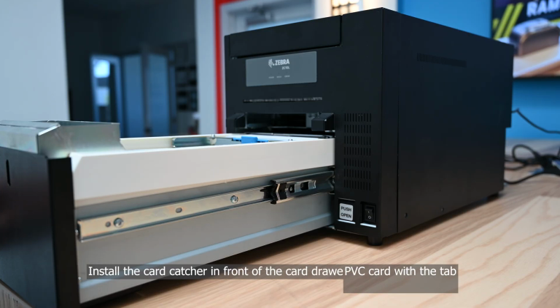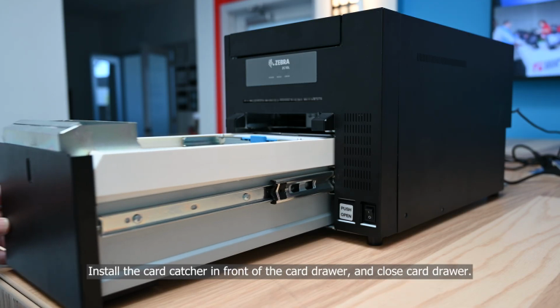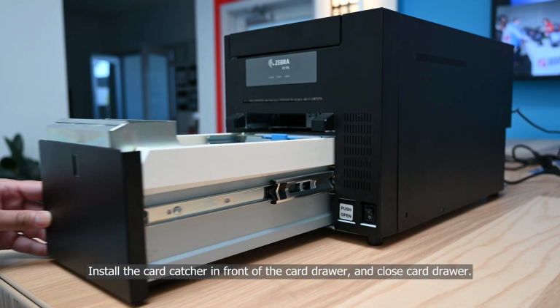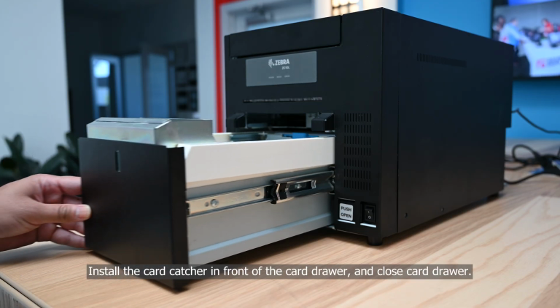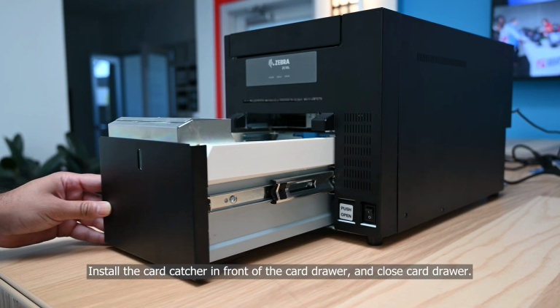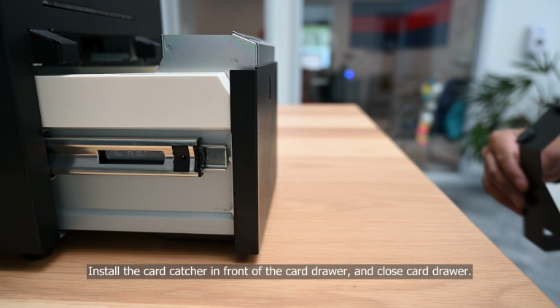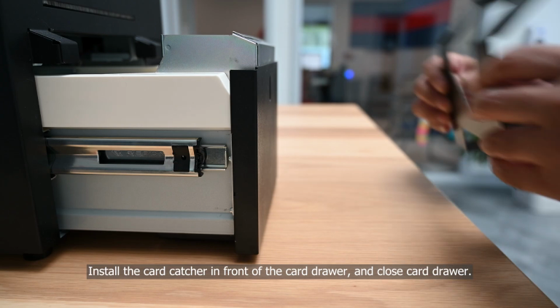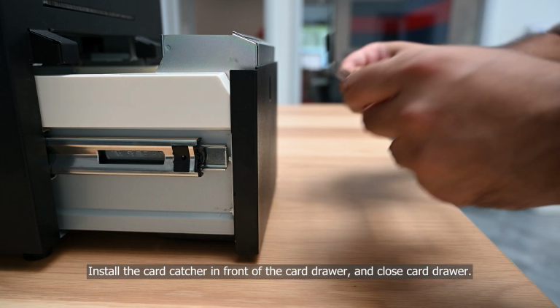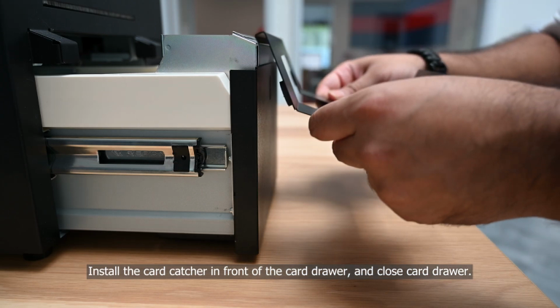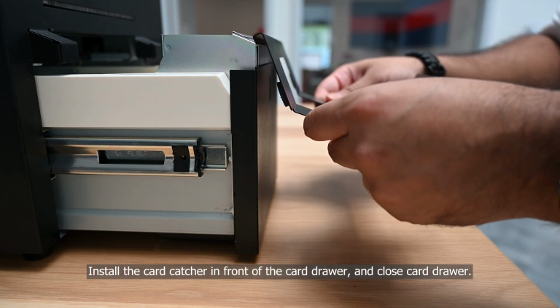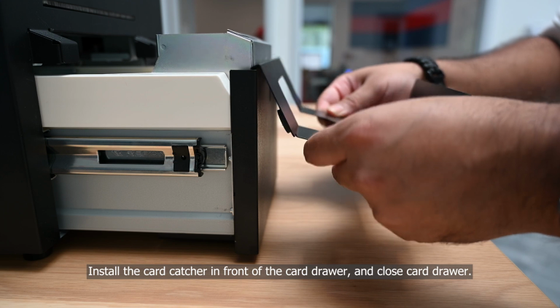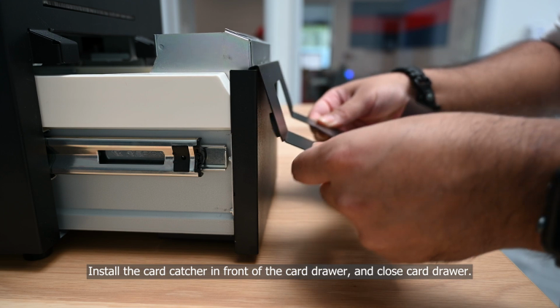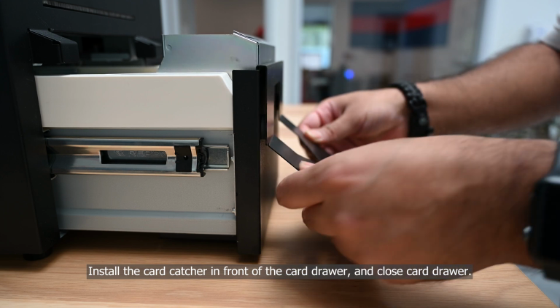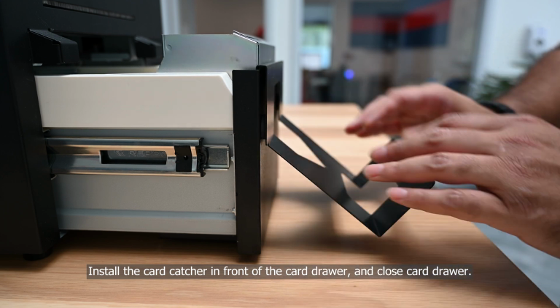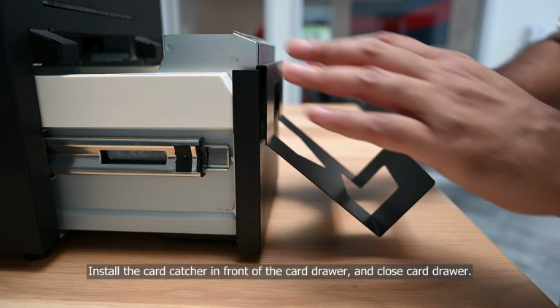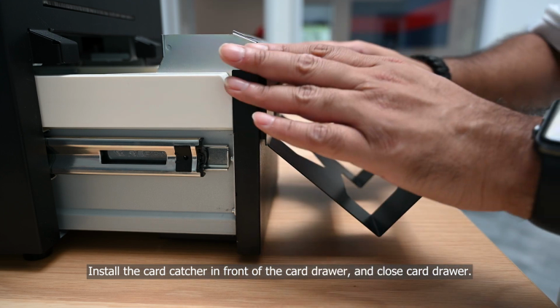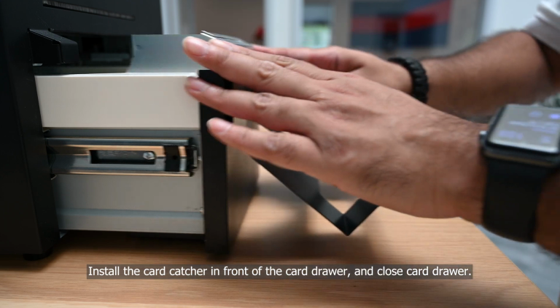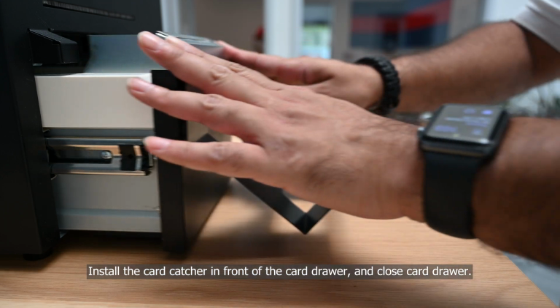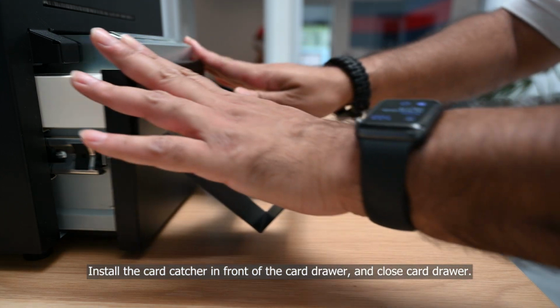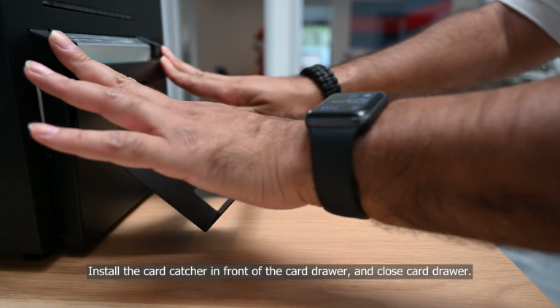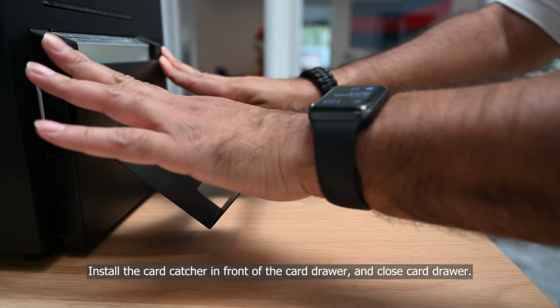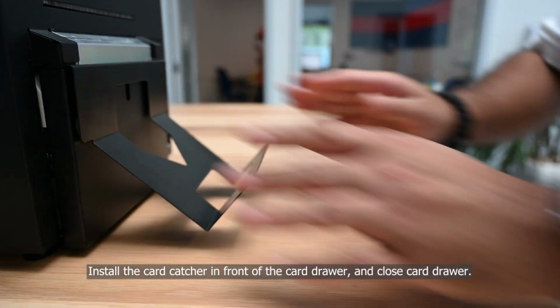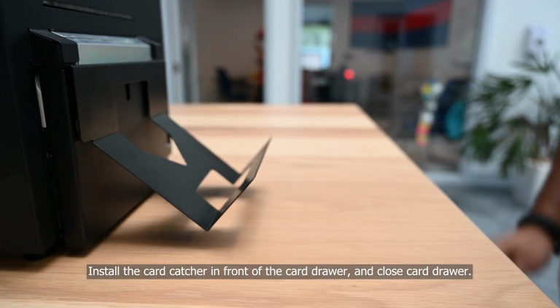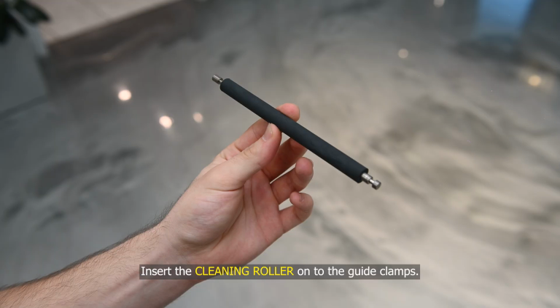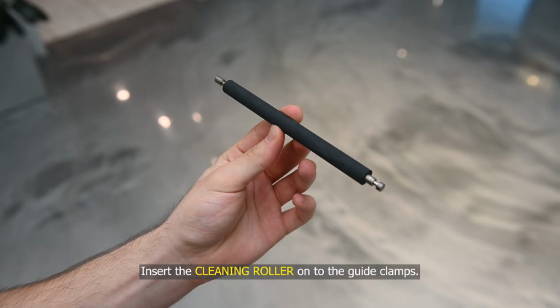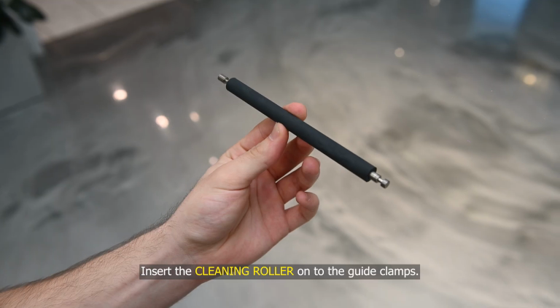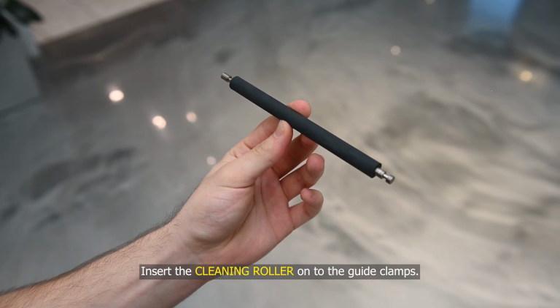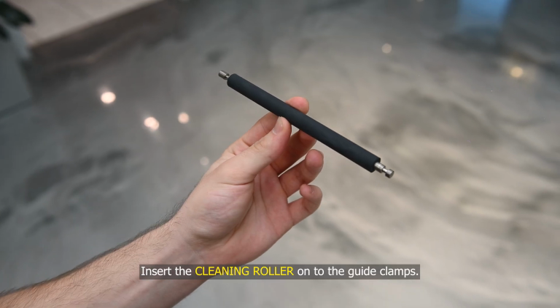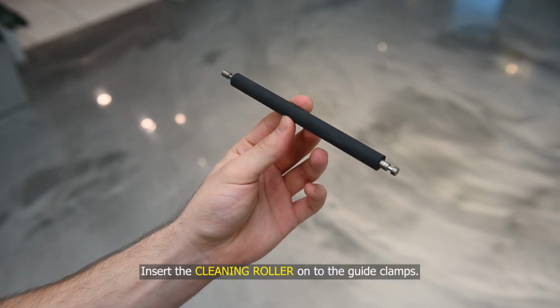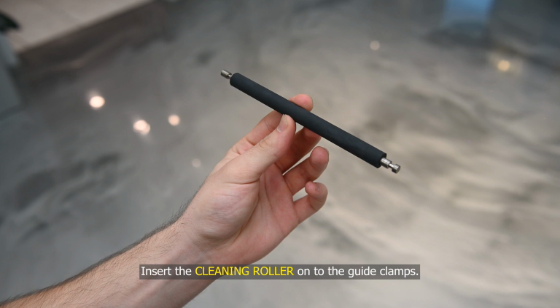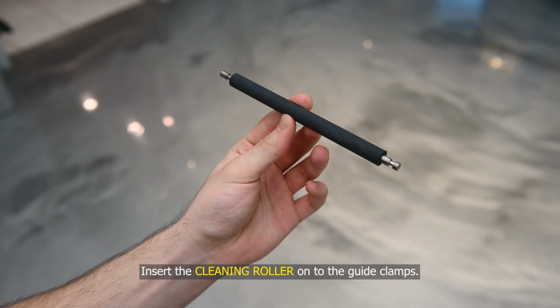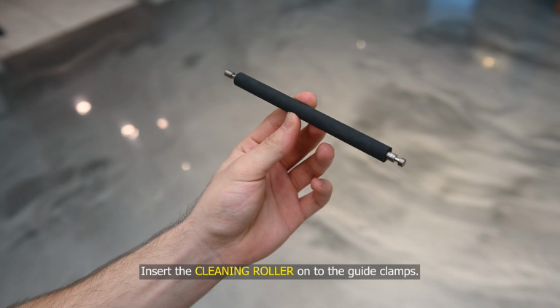Install the card catcher in front of the card drawer and close the card drawer. Insert the cleaning roller onto the guide clamps.